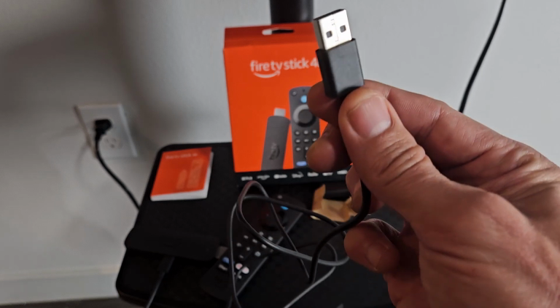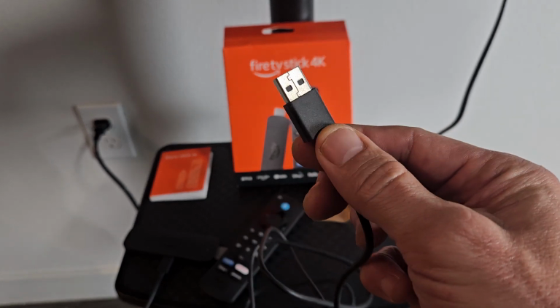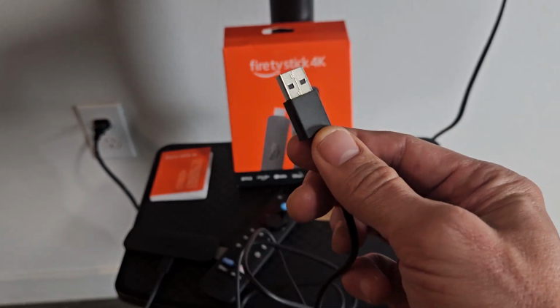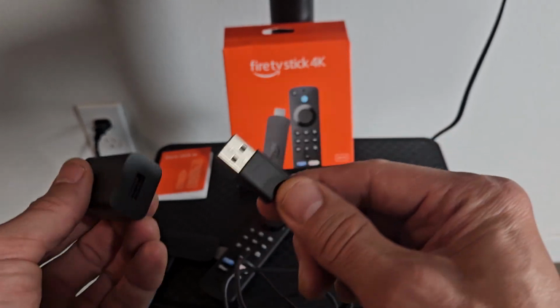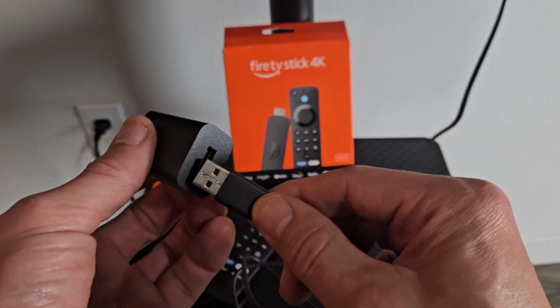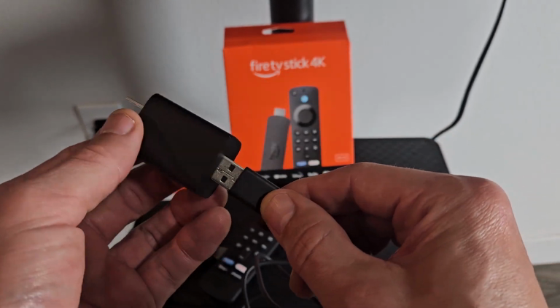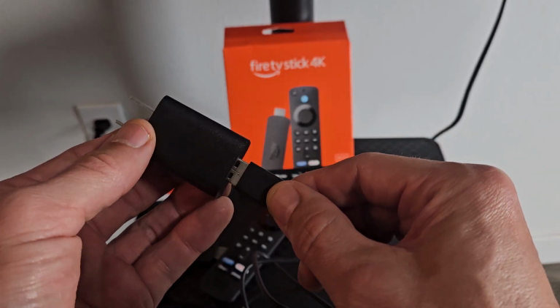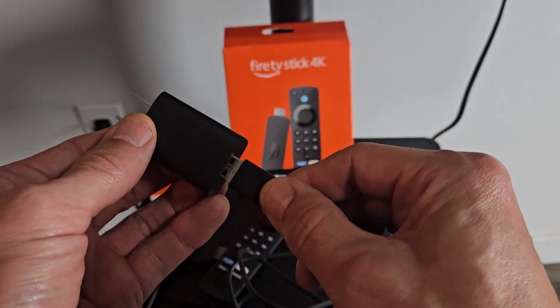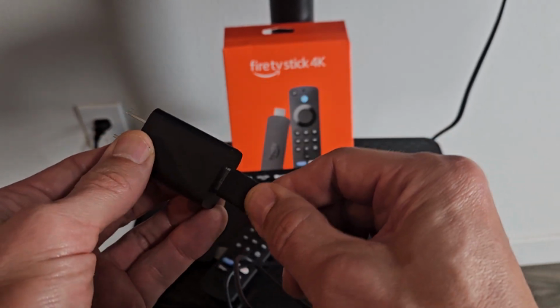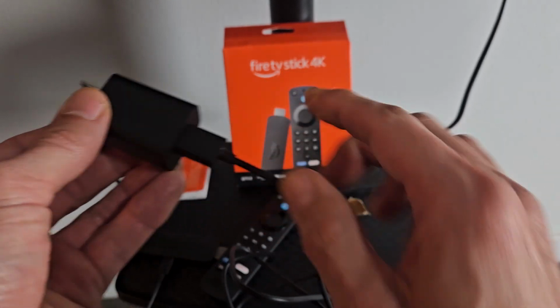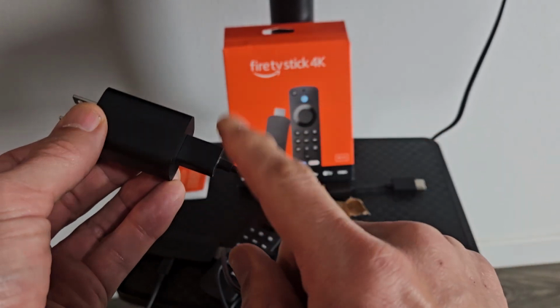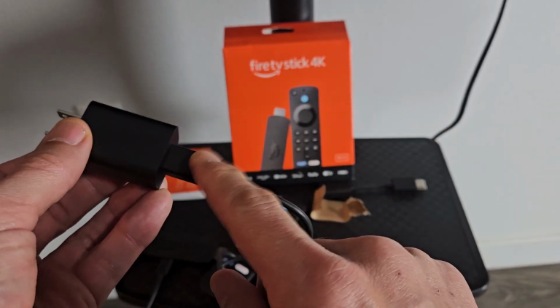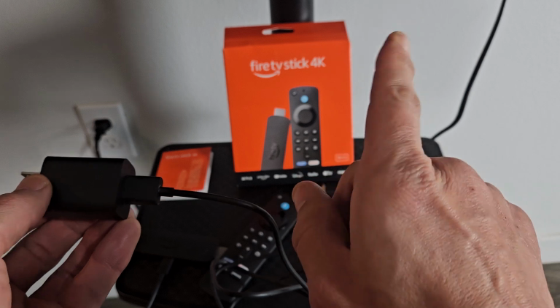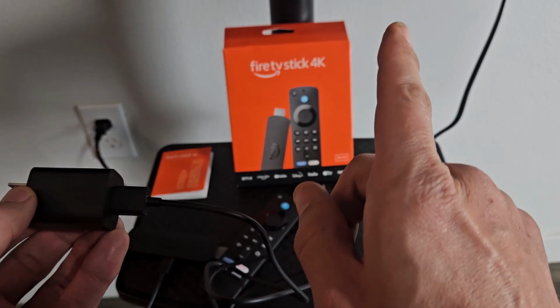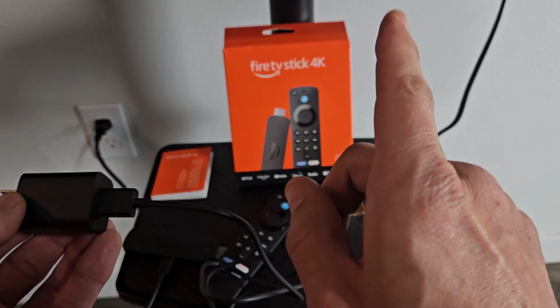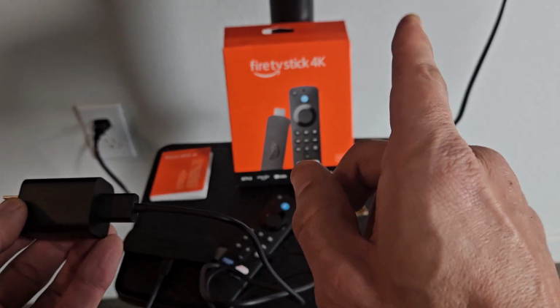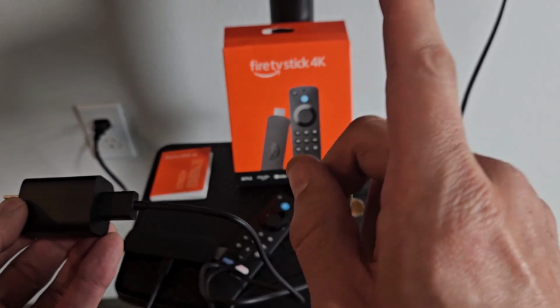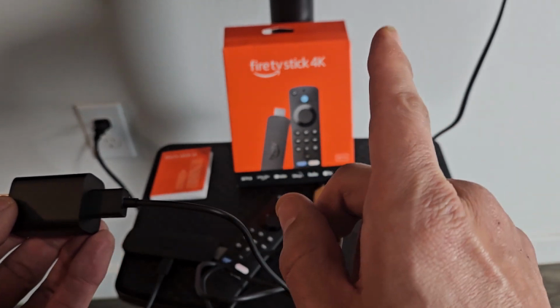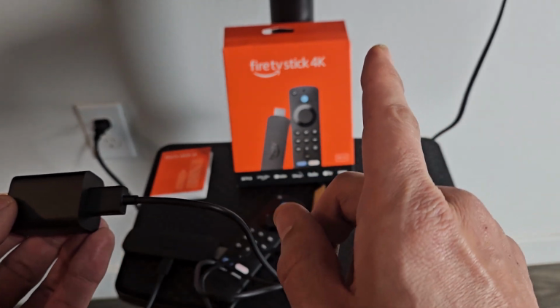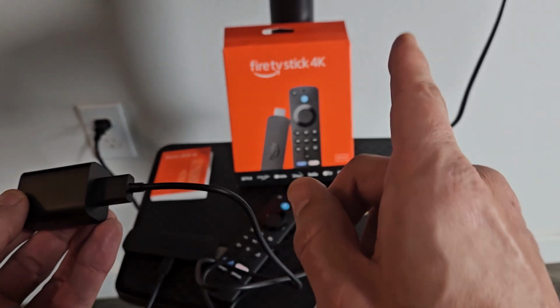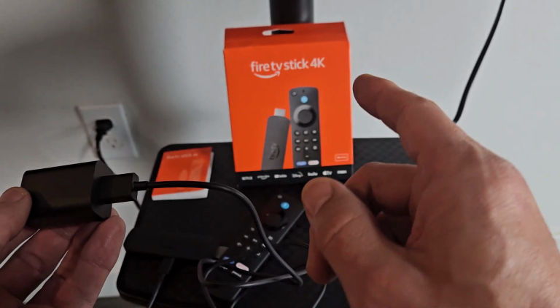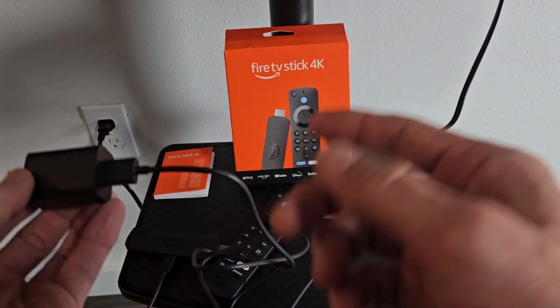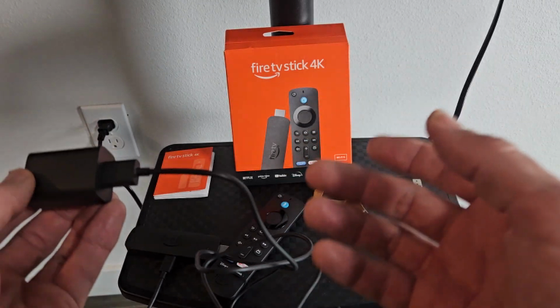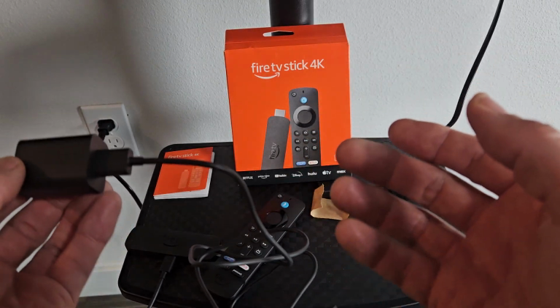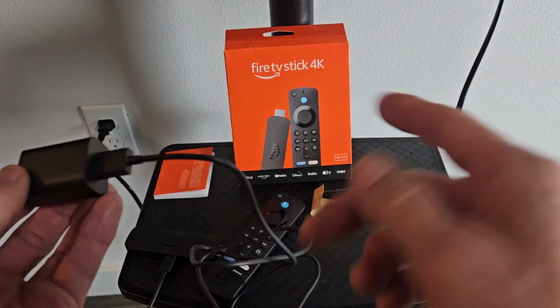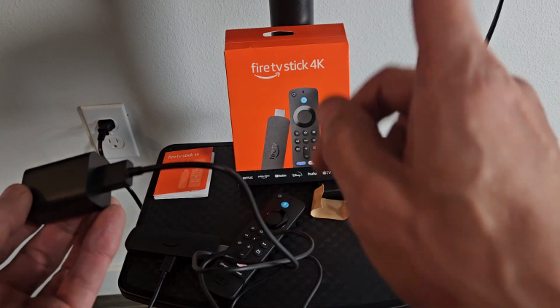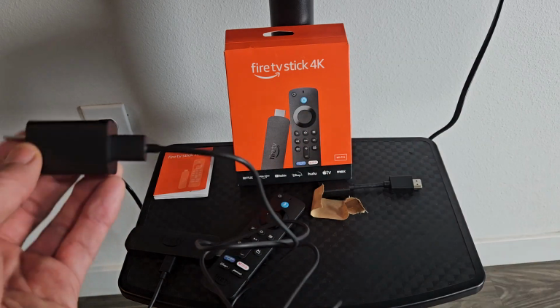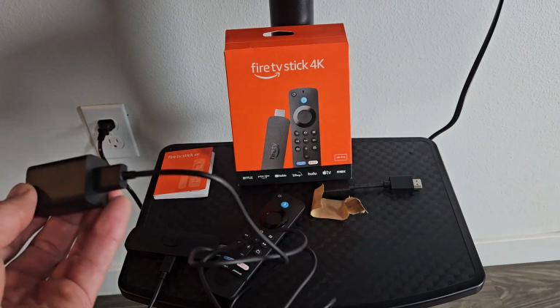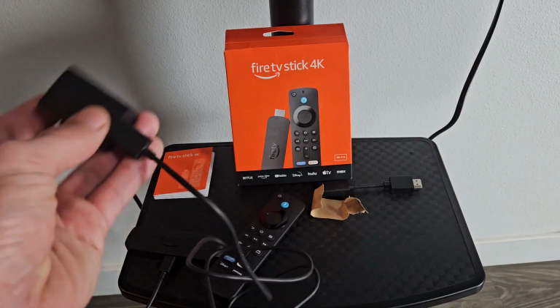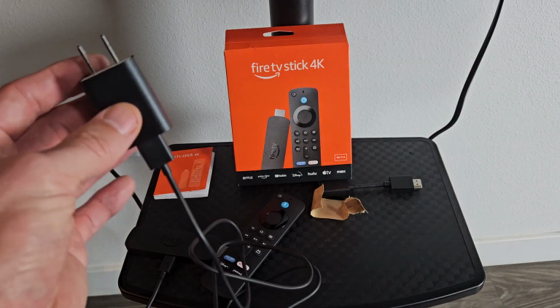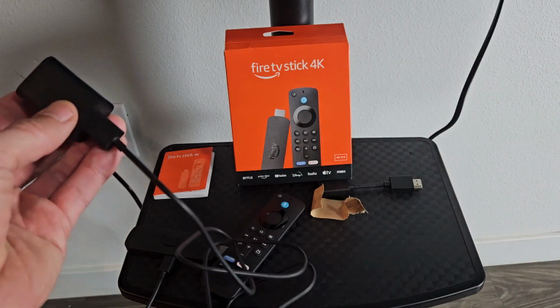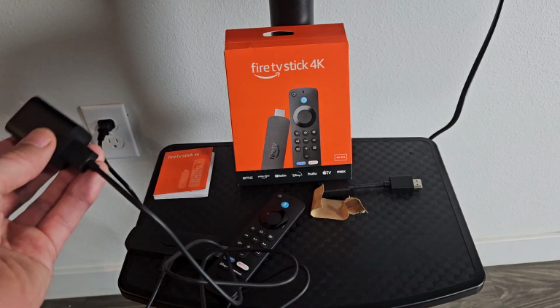On the other side of the USB-A, go ahead and plug that into the wall adapter. Now, you can try to plug it into the back of your TV's USB port, but you may have problems with software updates and so on. The safer bet is plugging into the wall adapter.